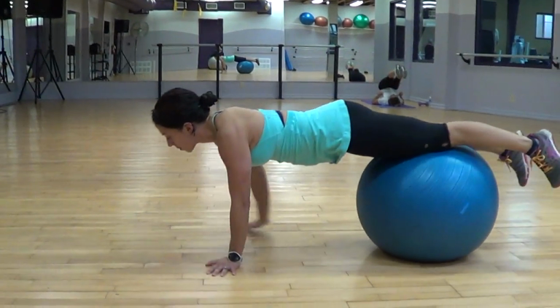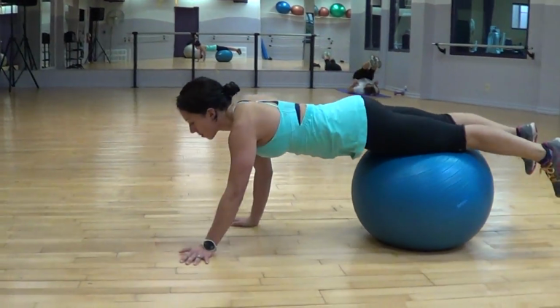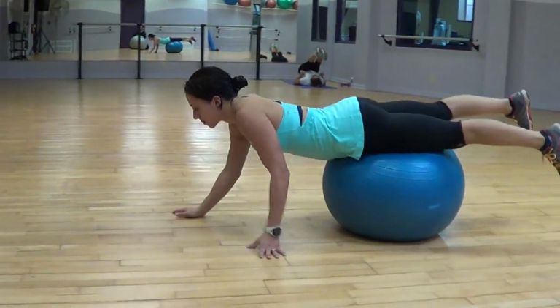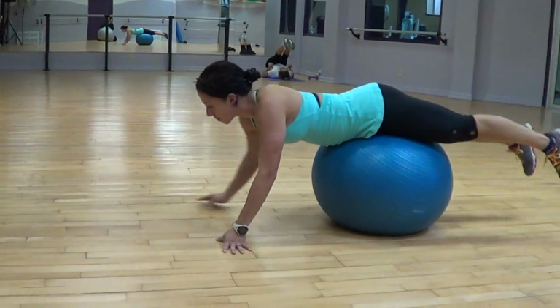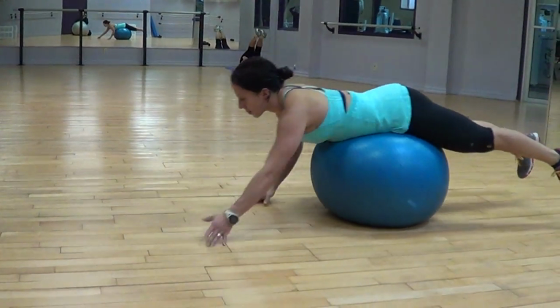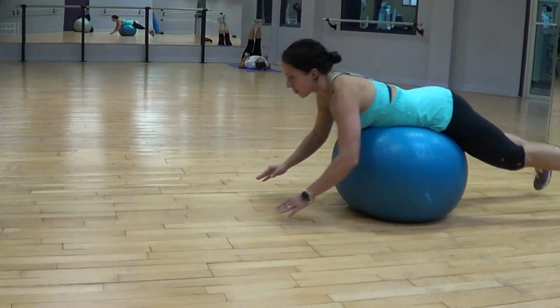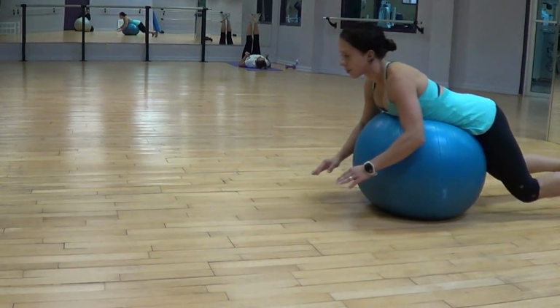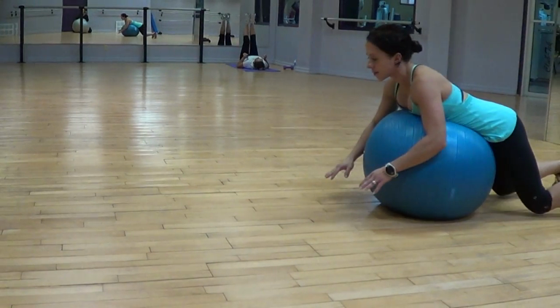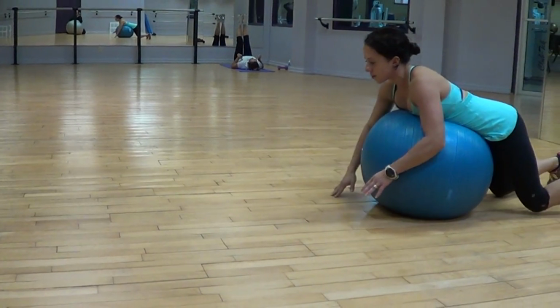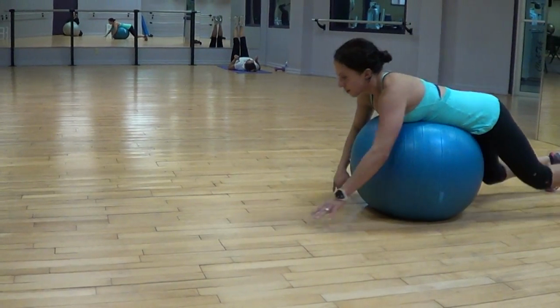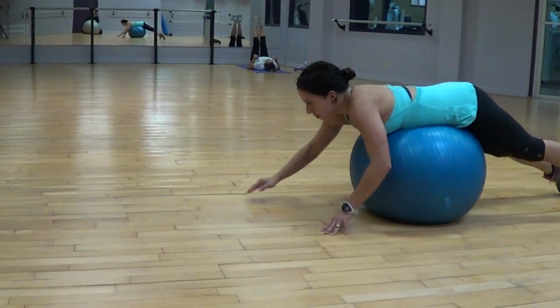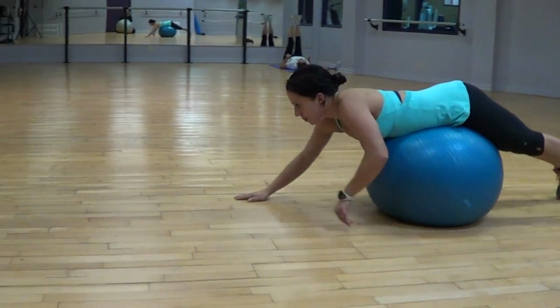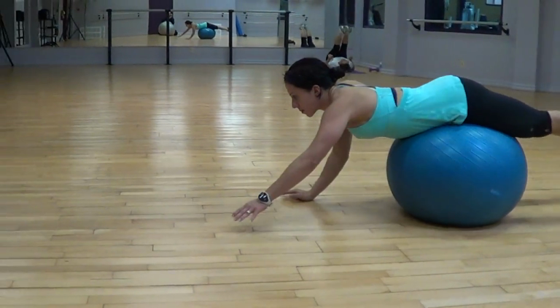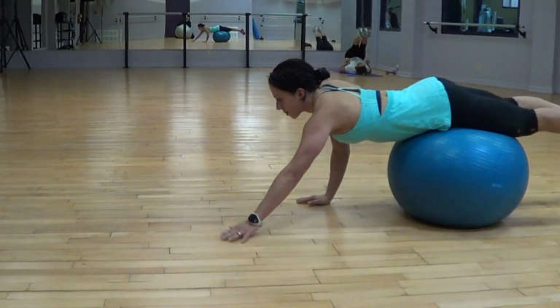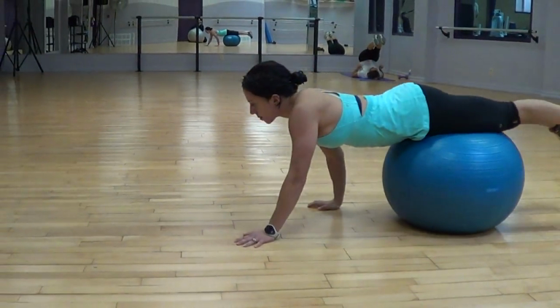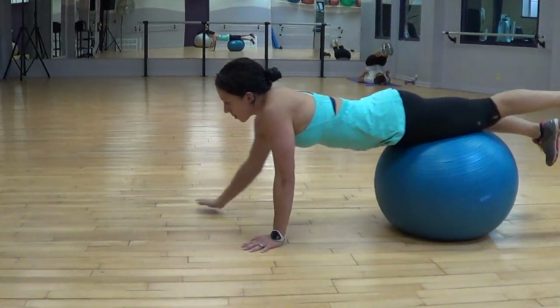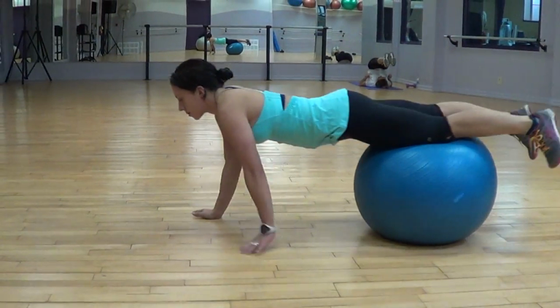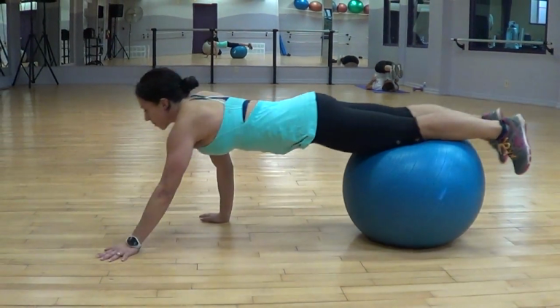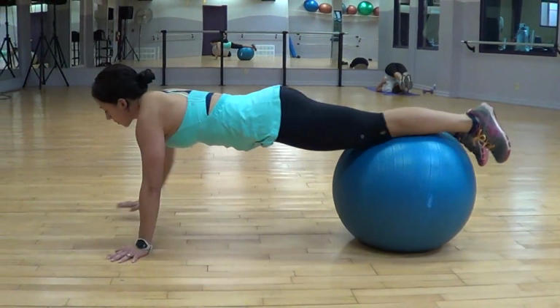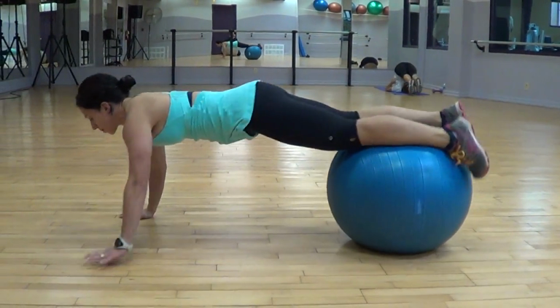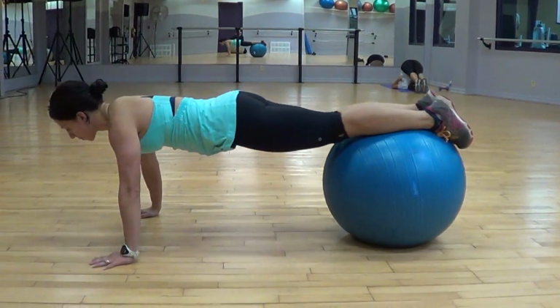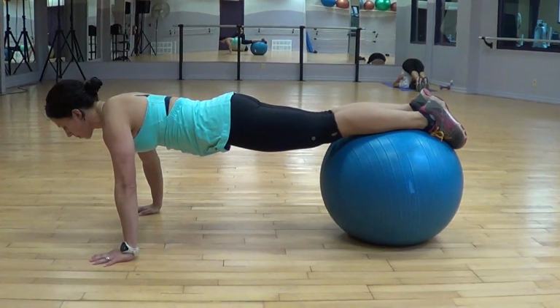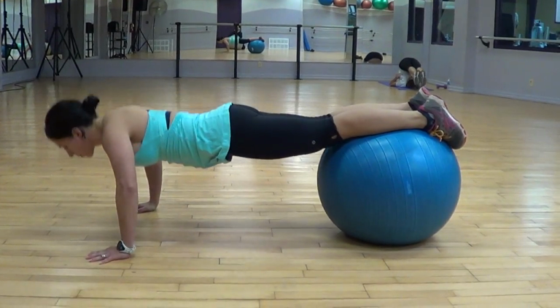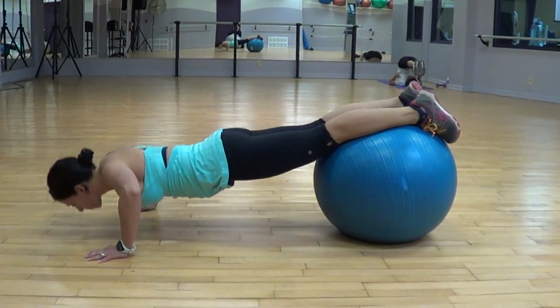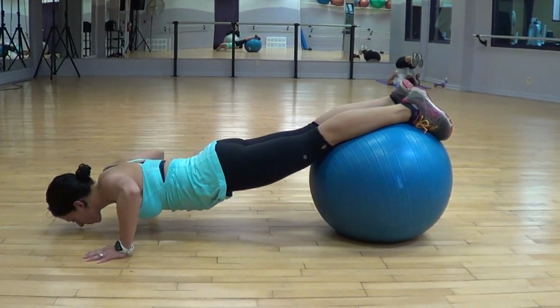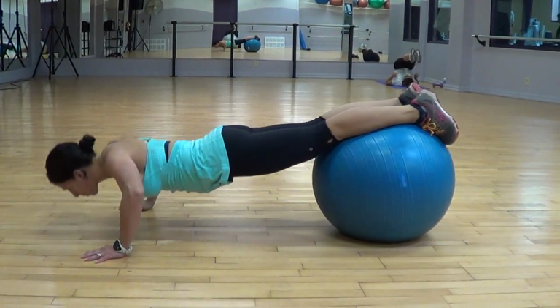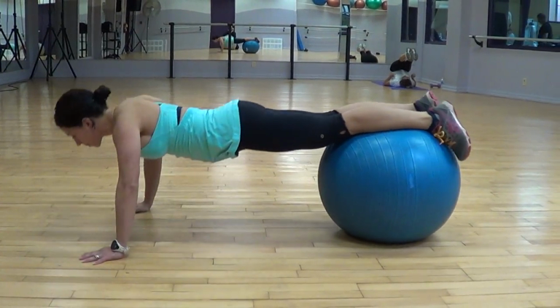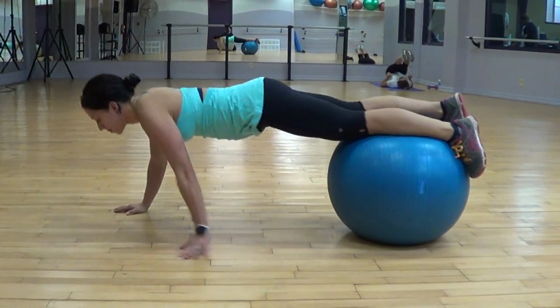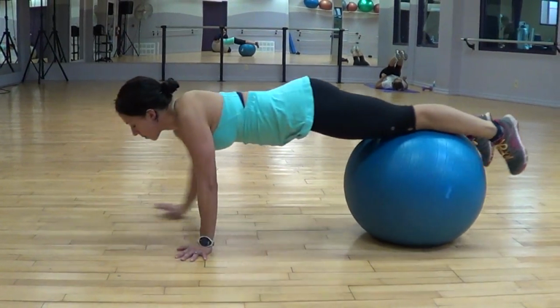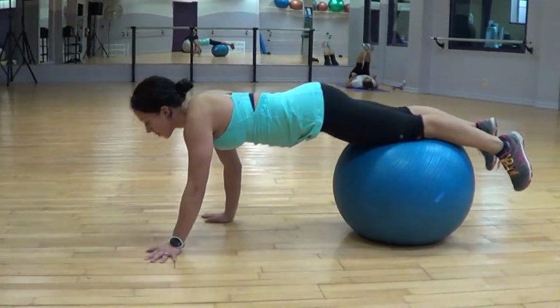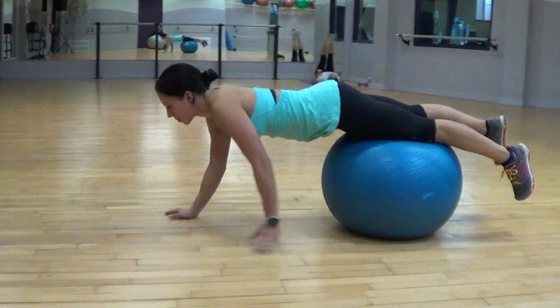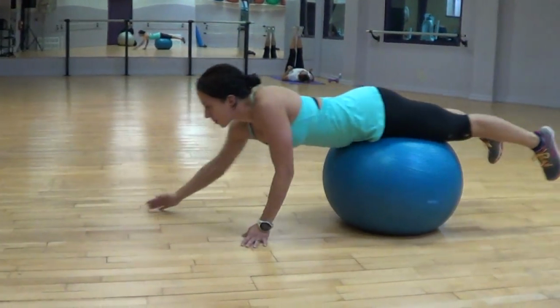Walk yourself out as far as you can manage. If you can only get out to your knees, that's fine. If you can get all the way out to your ankles, wonderful. Drop as deep into your push up as you can, get into your push up.